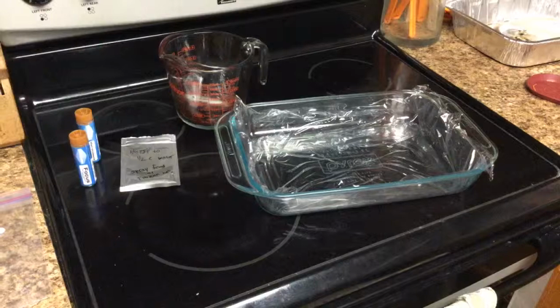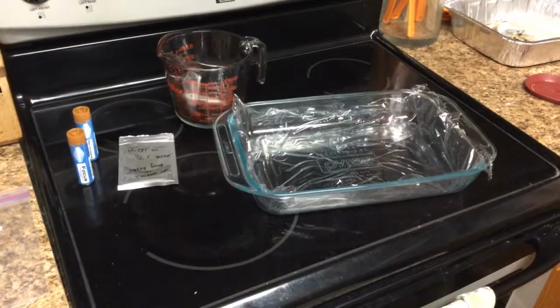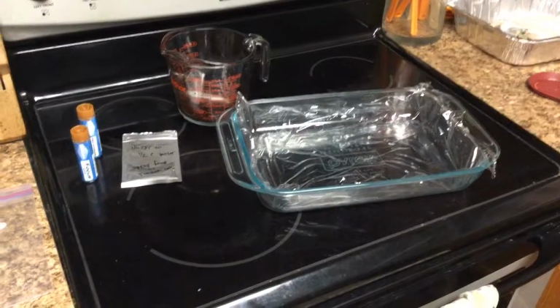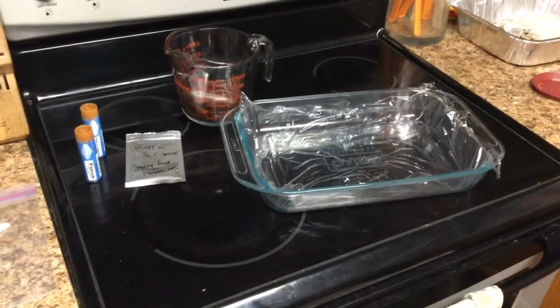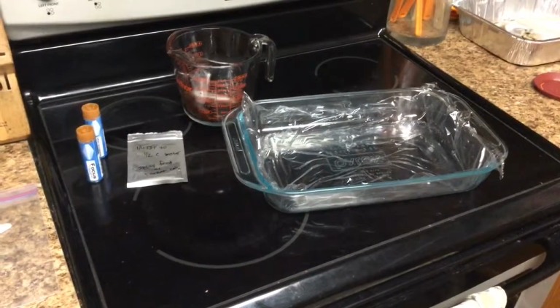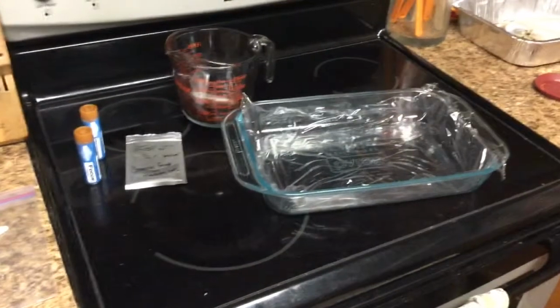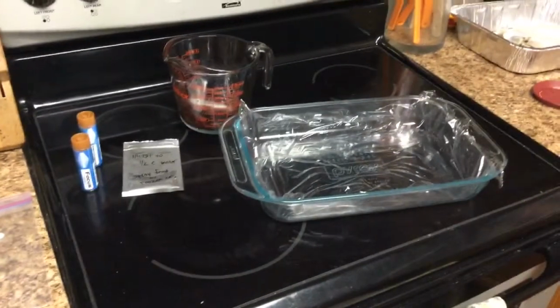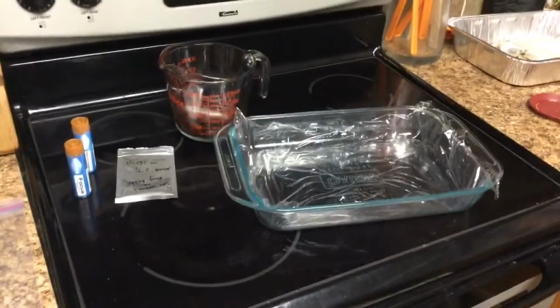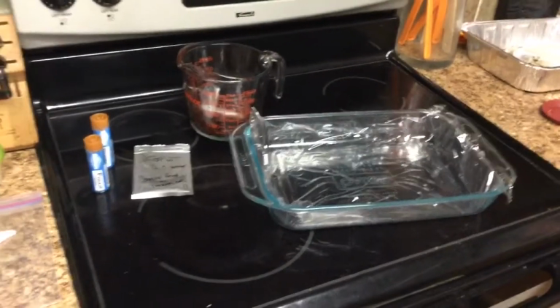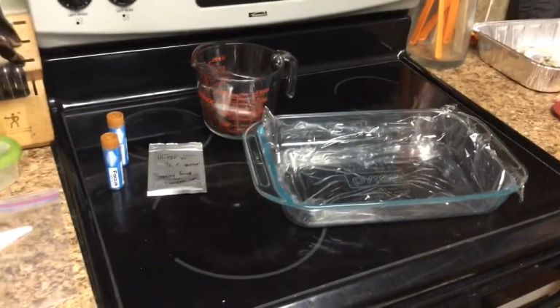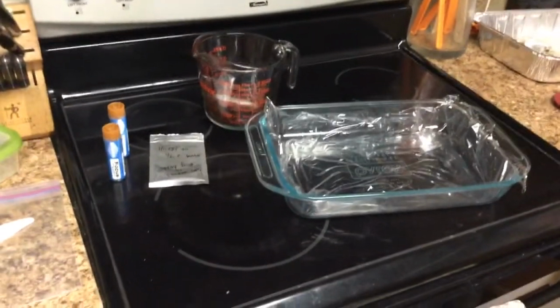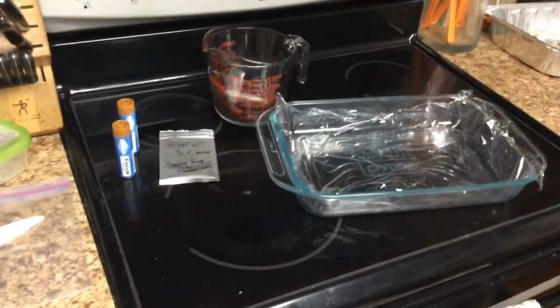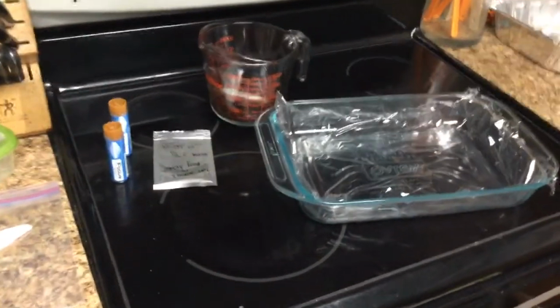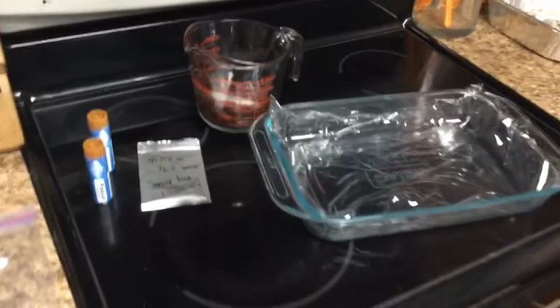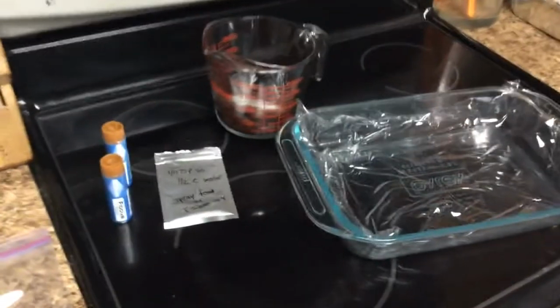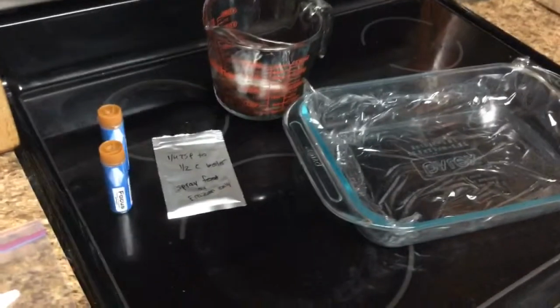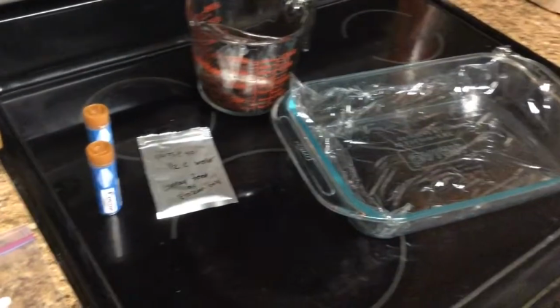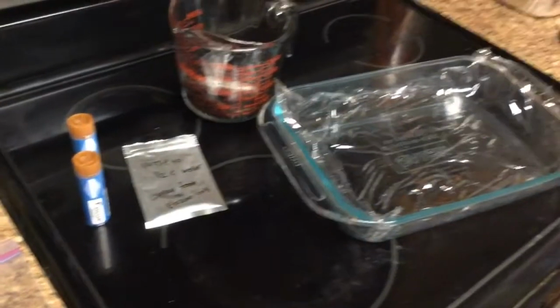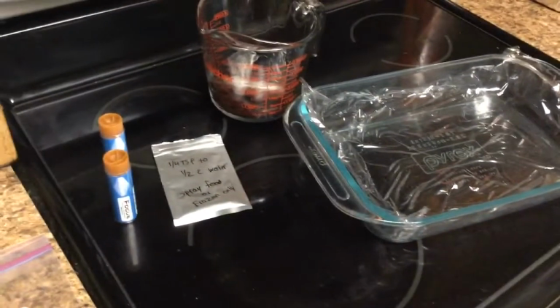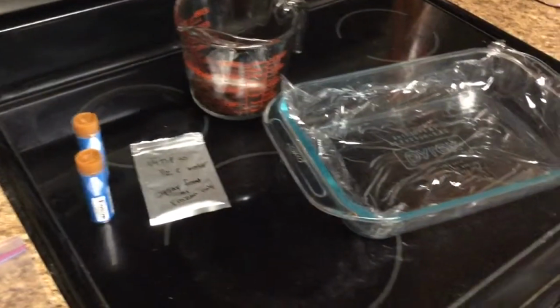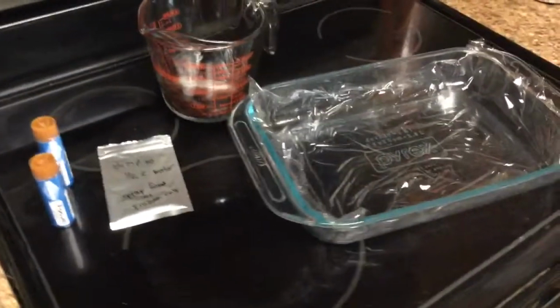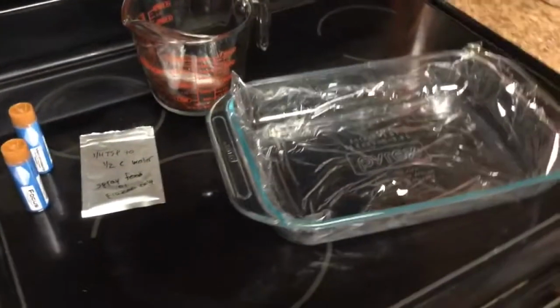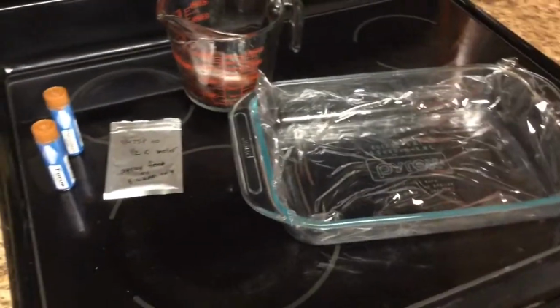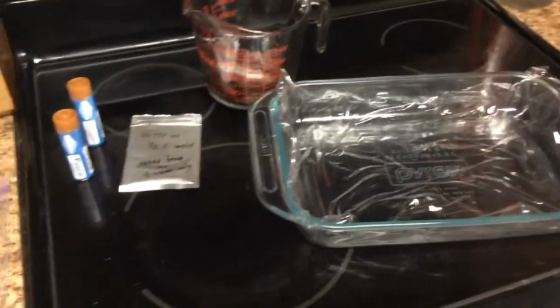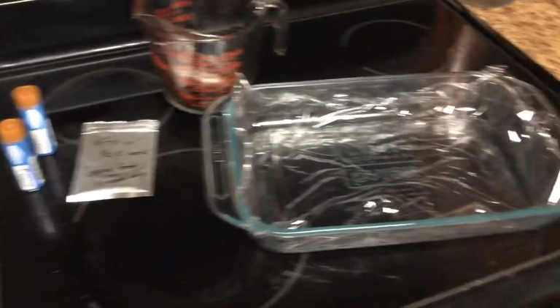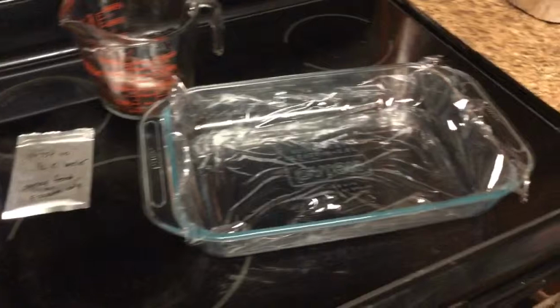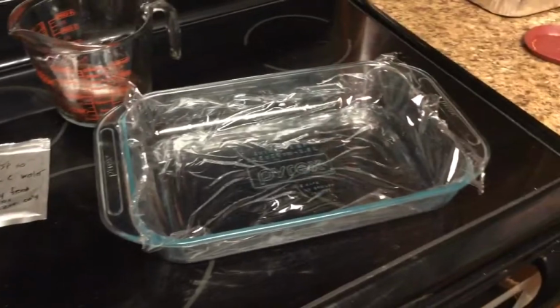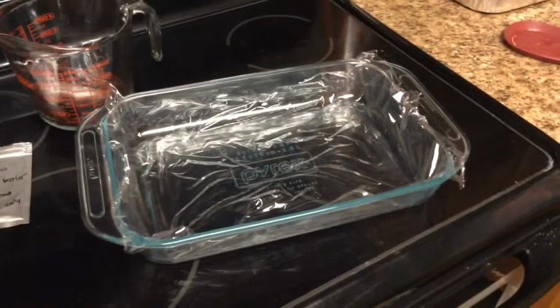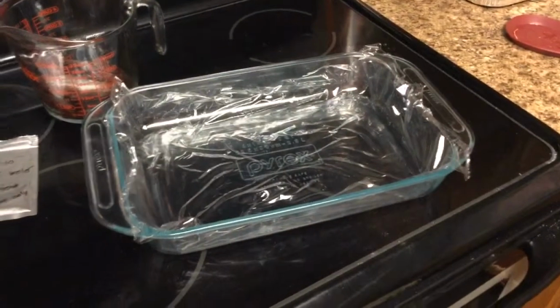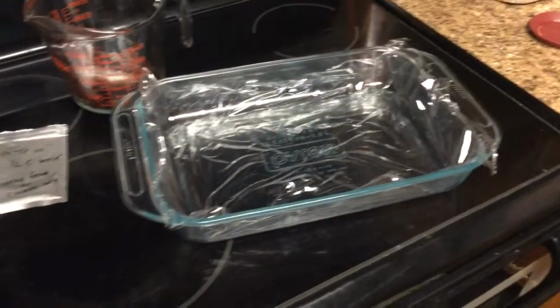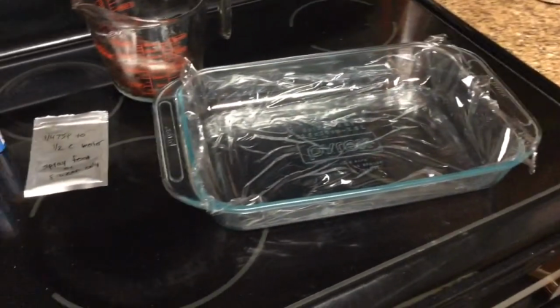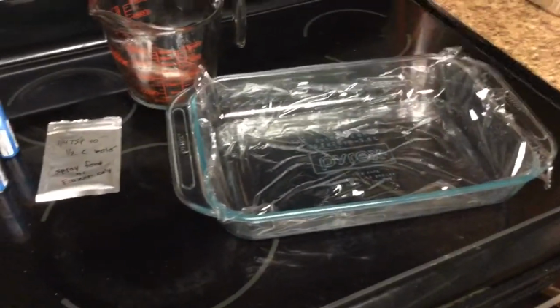What's going on fellow fish tank fanatics! I thought I'd do a video of how I make my frozen fish food. This one is medicated frozen fish food.